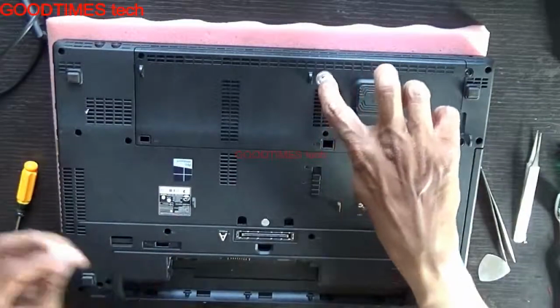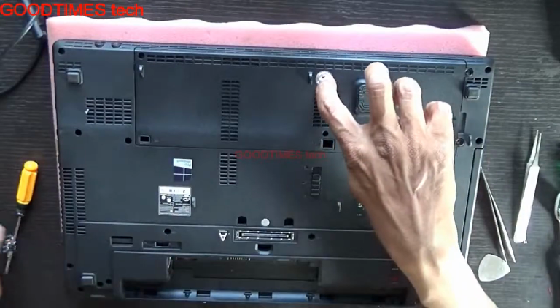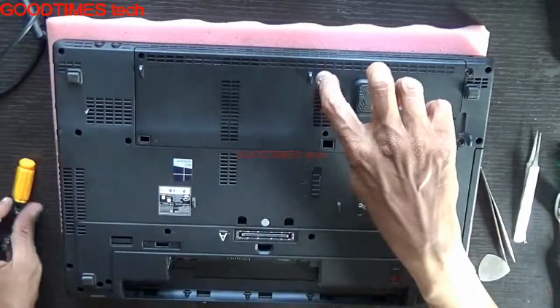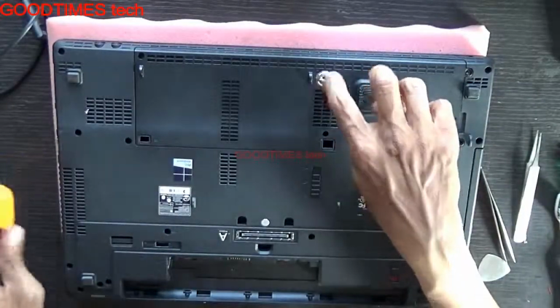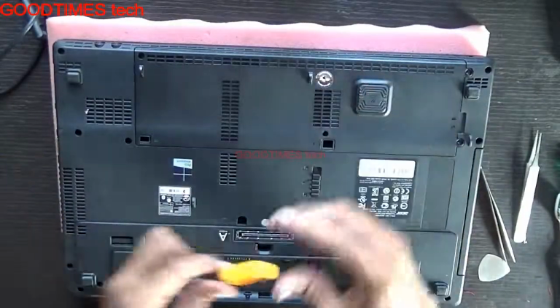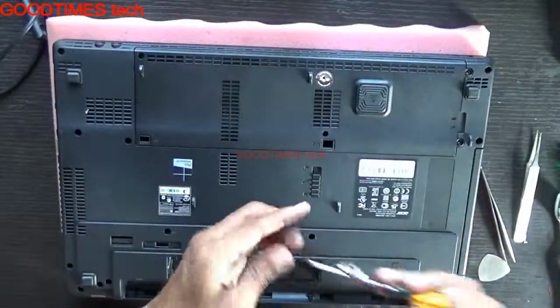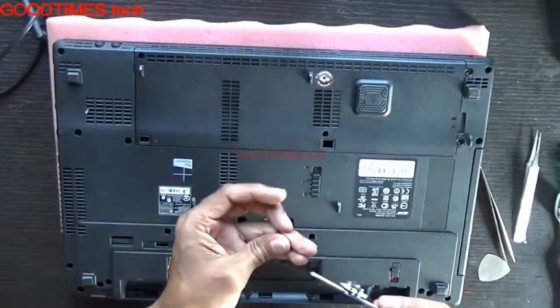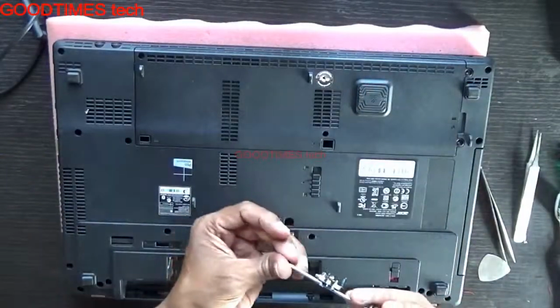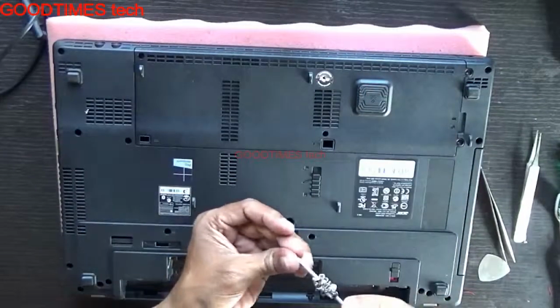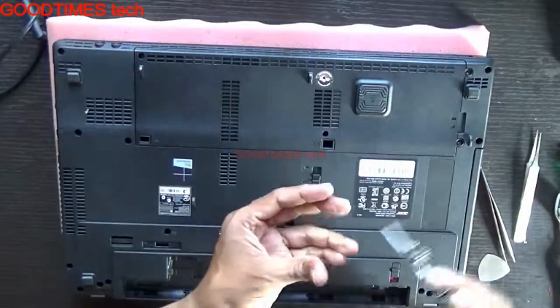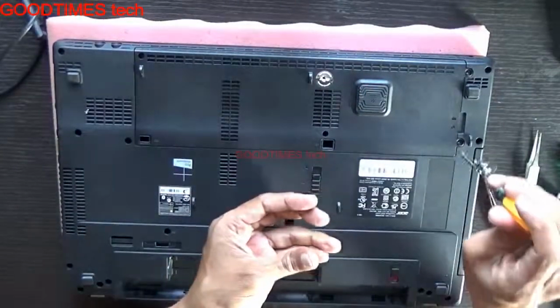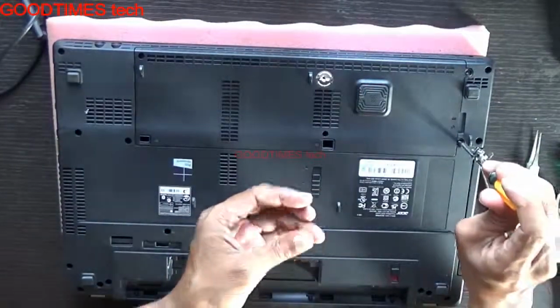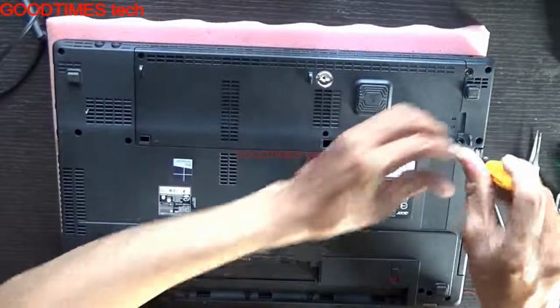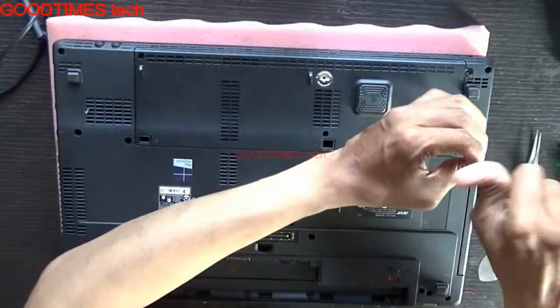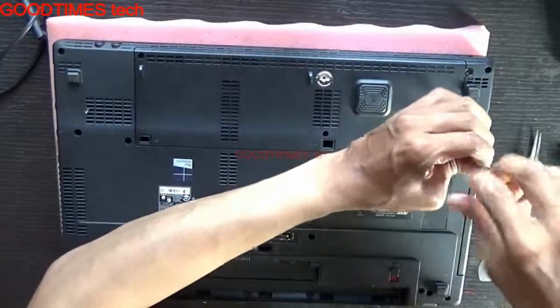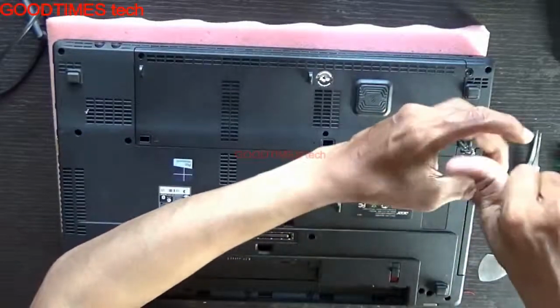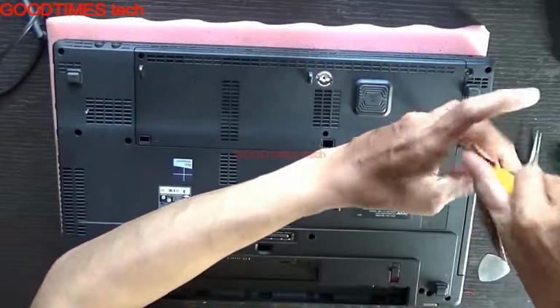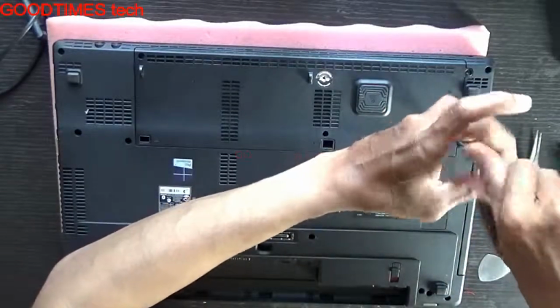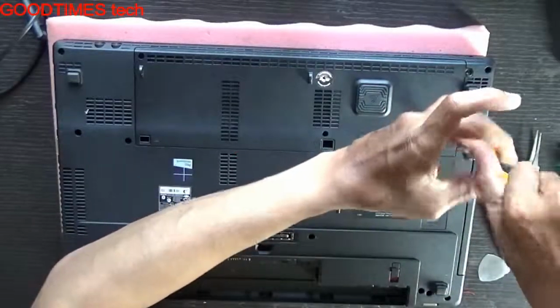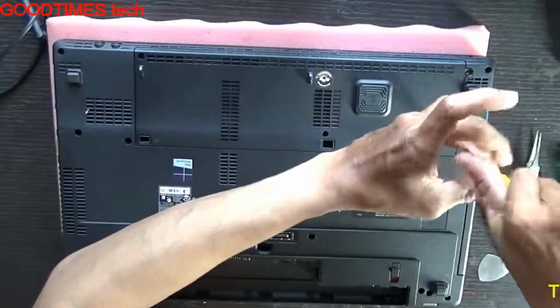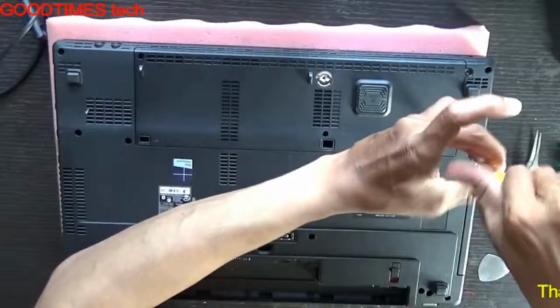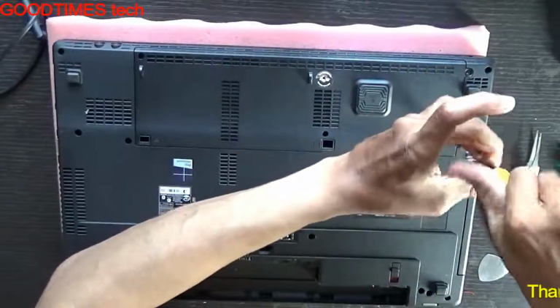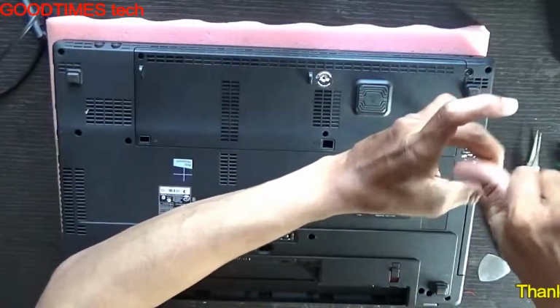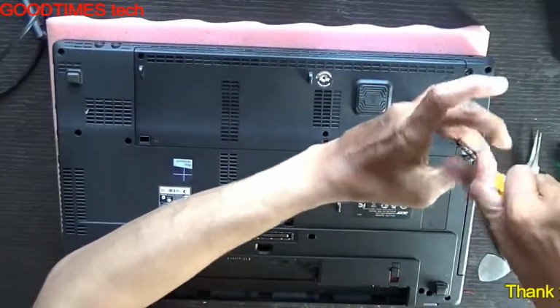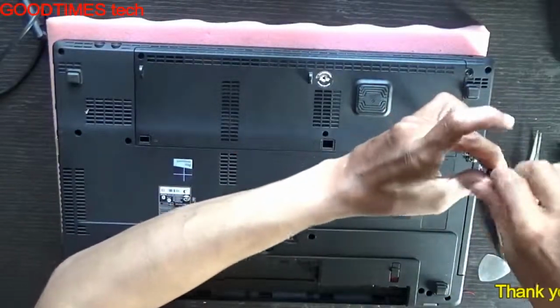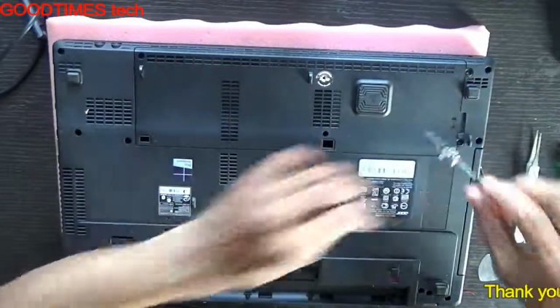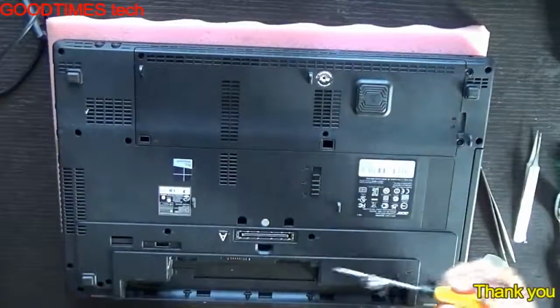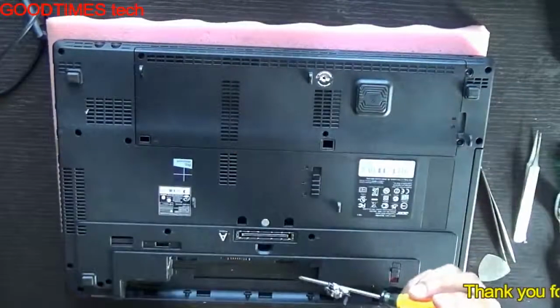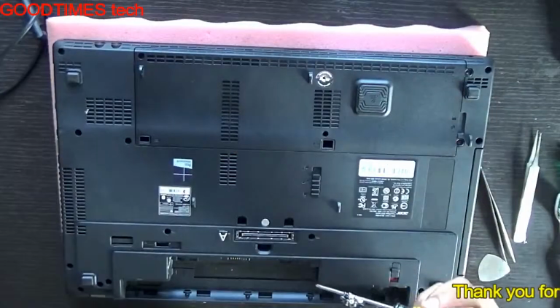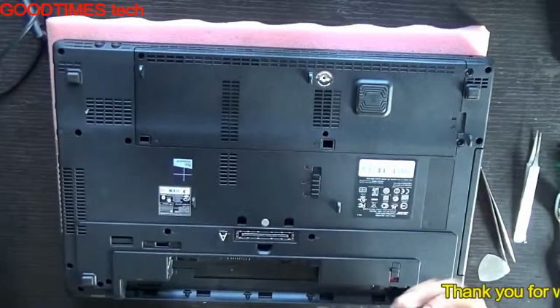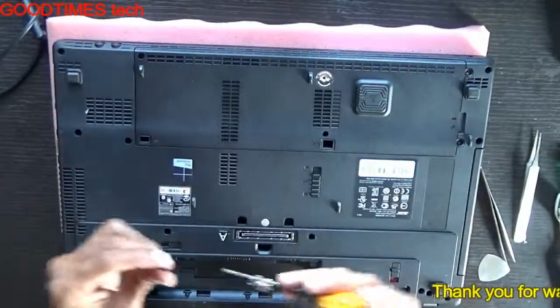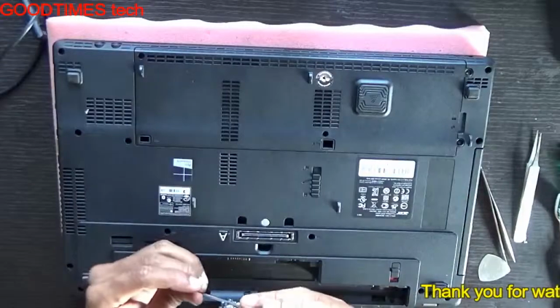Replace all five screws. Note that one screw was already inside and had not come out. Hope this video has helped you.